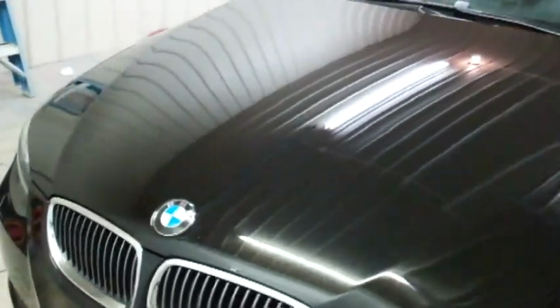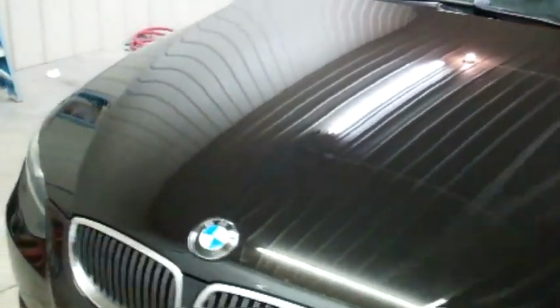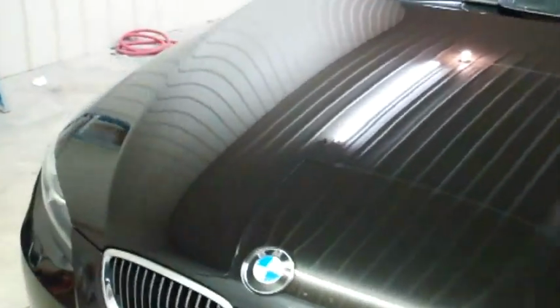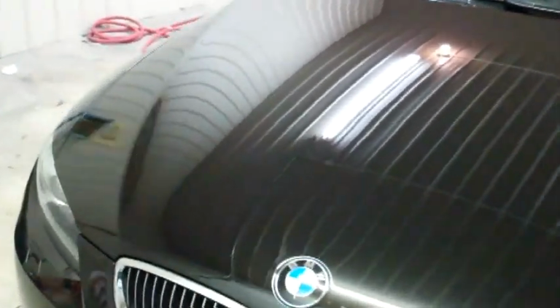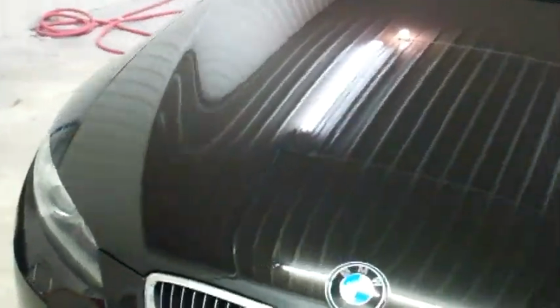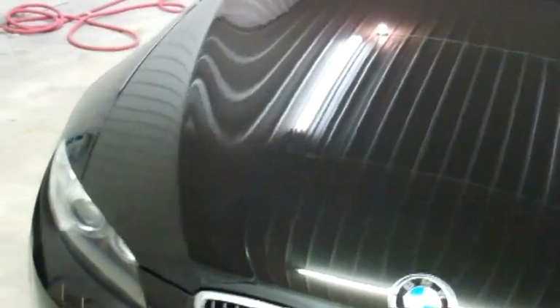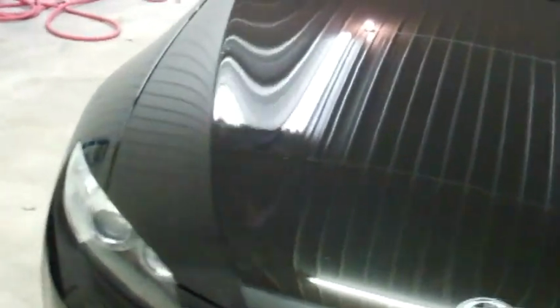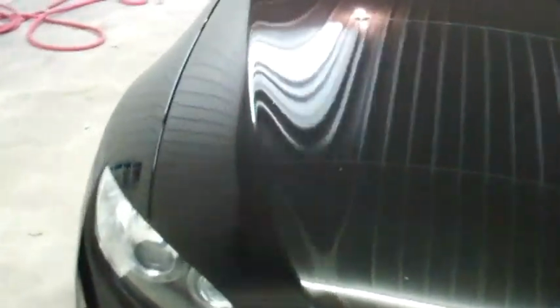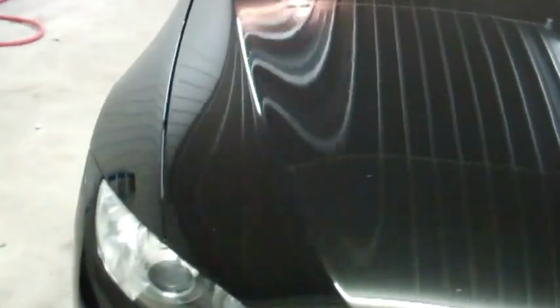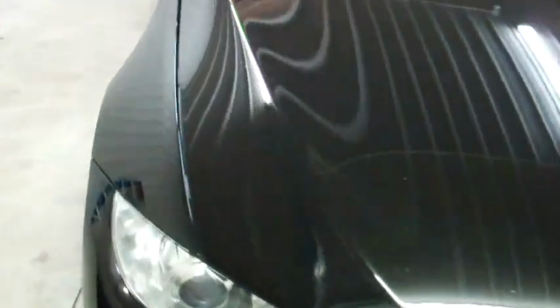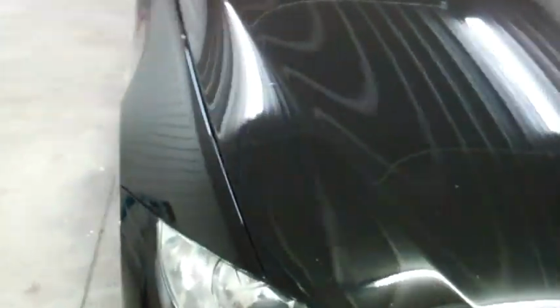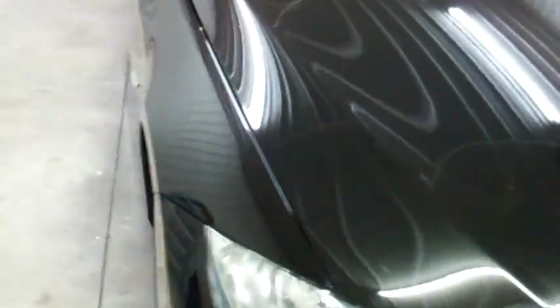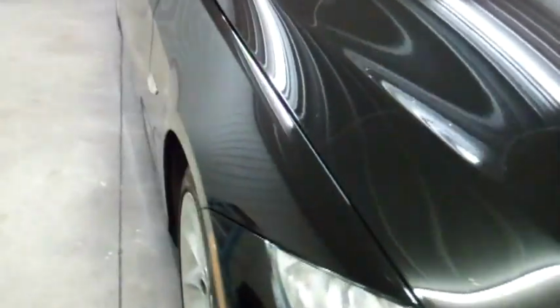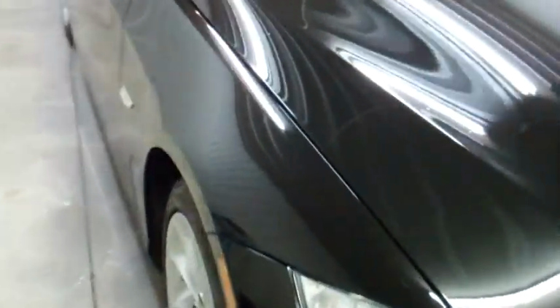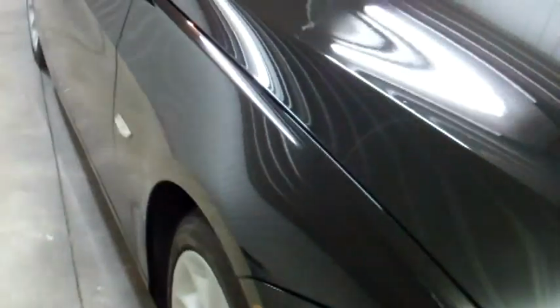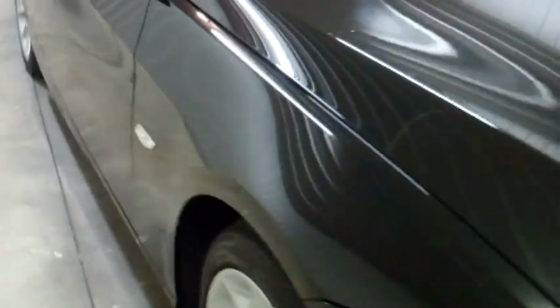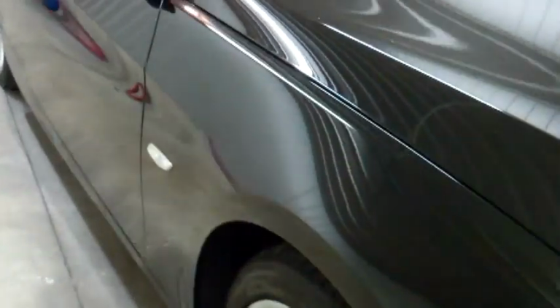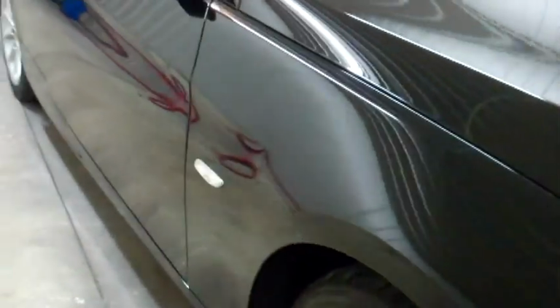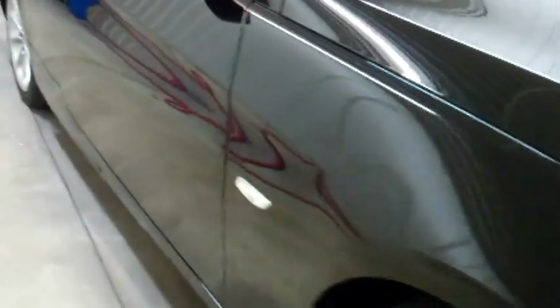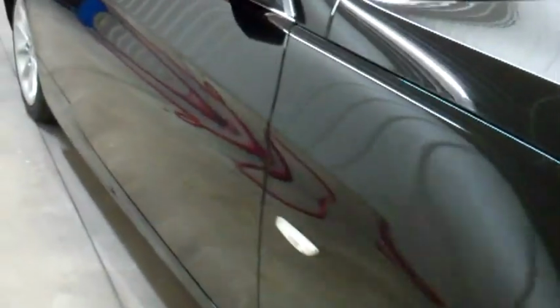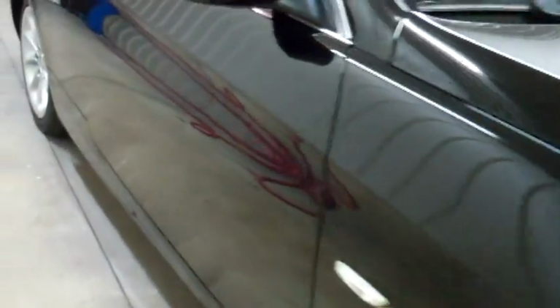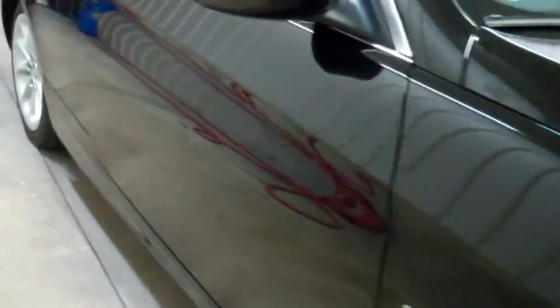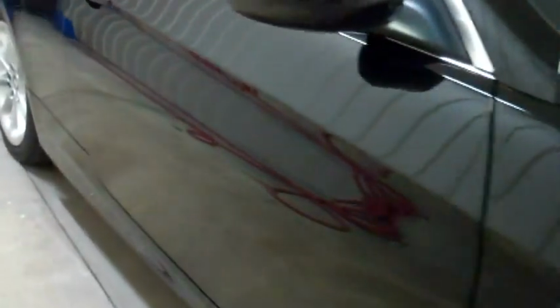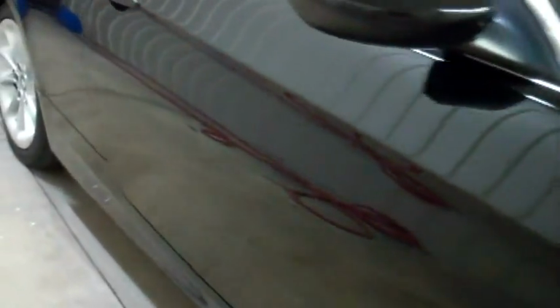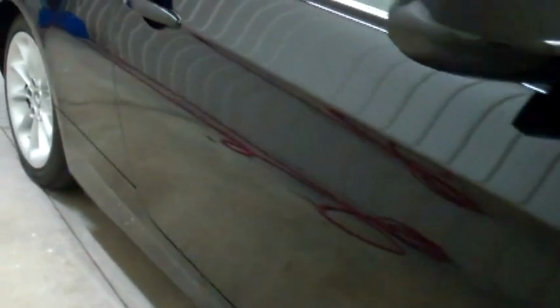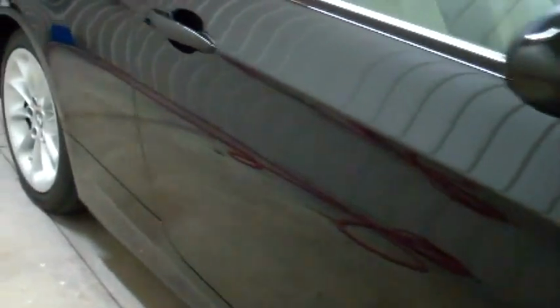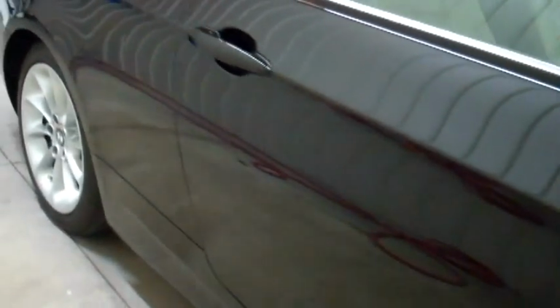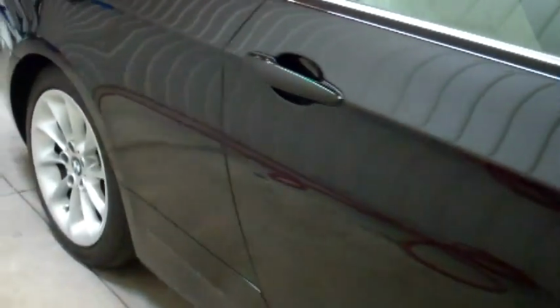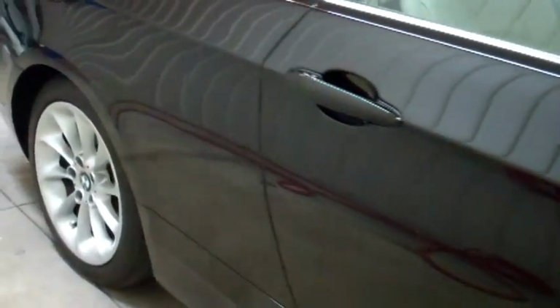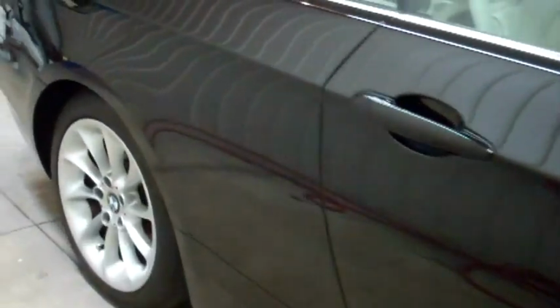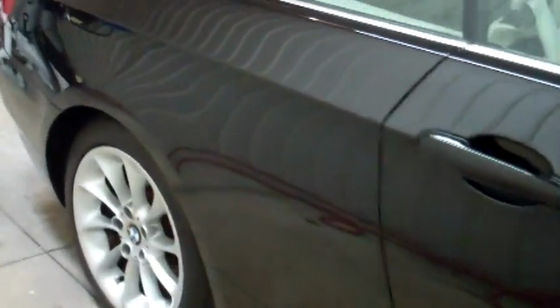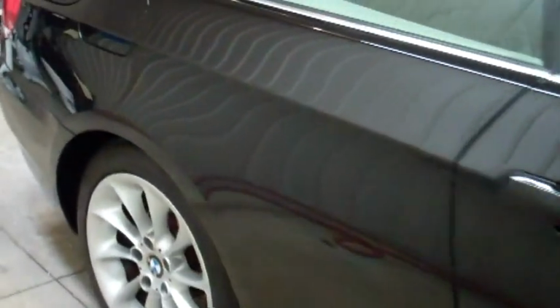As you can see, this vehicle literally looks like a mirror. And for a vehicle that's five years old, and especially being black, it's pretty cool to see. Thanks for watching.